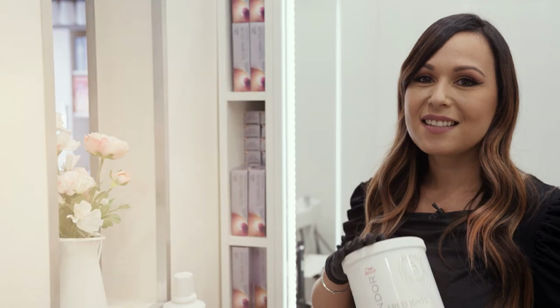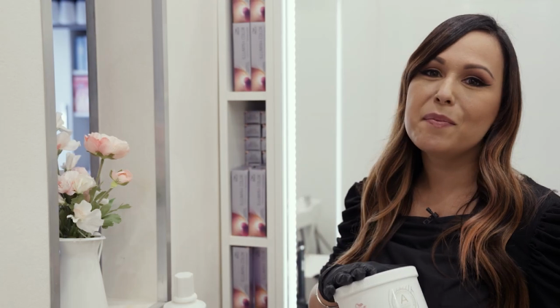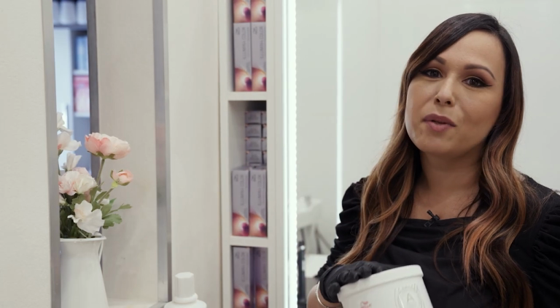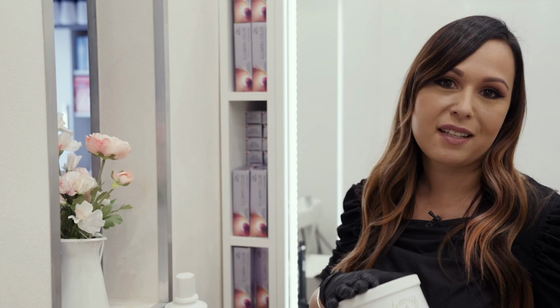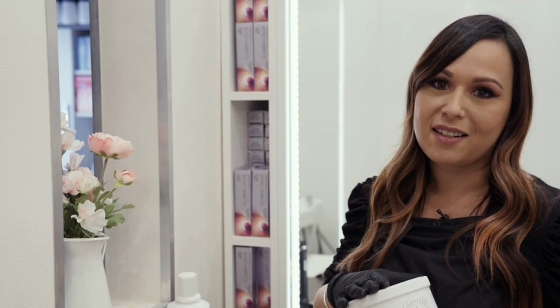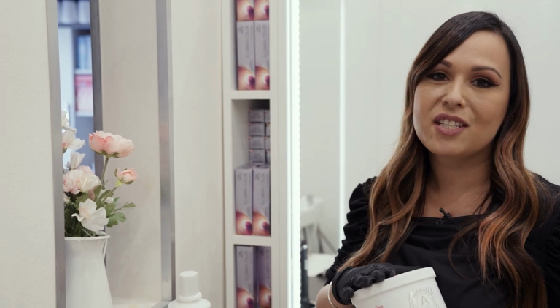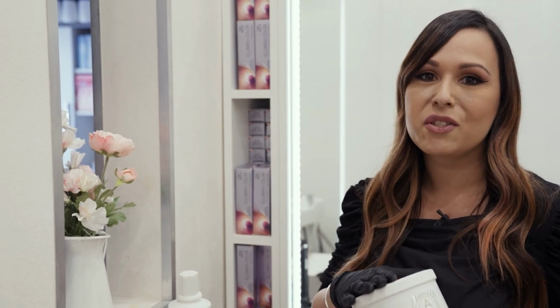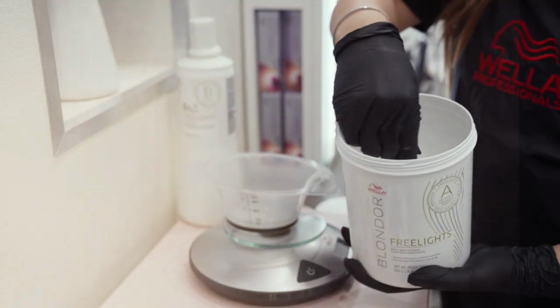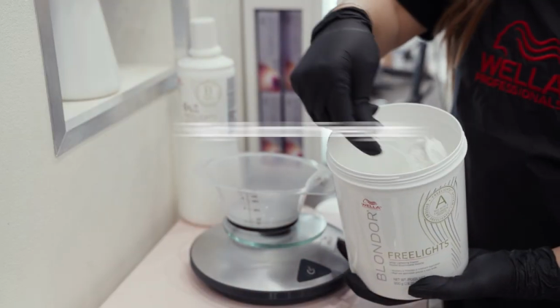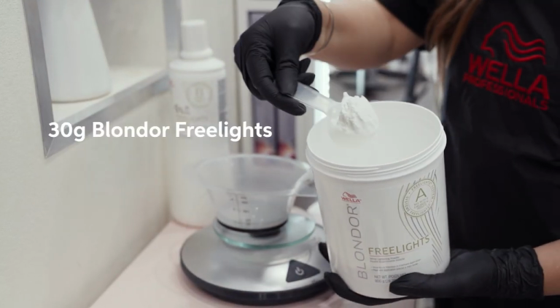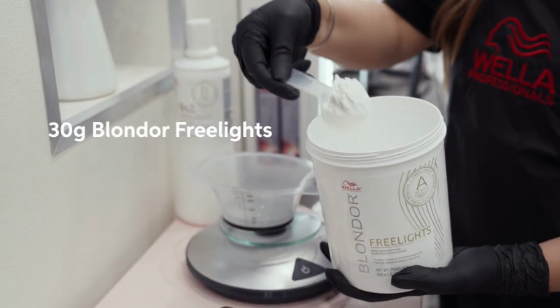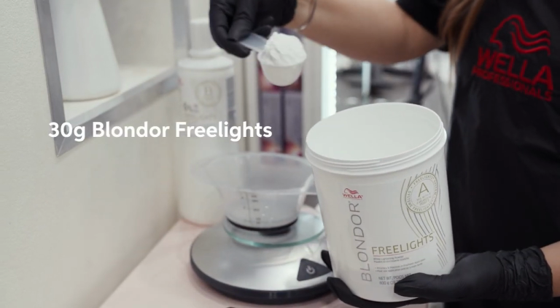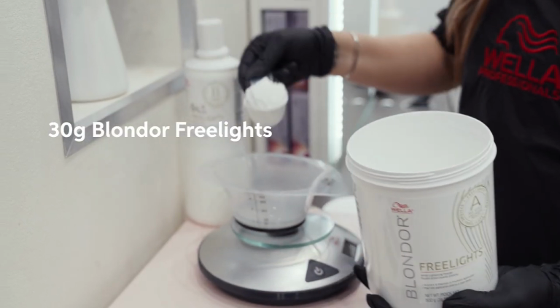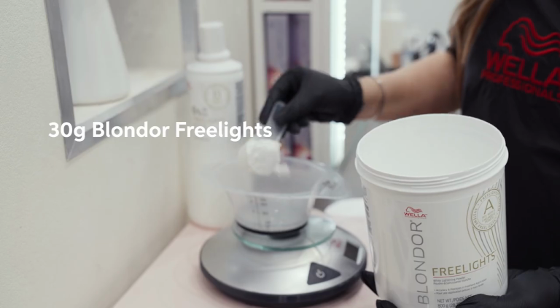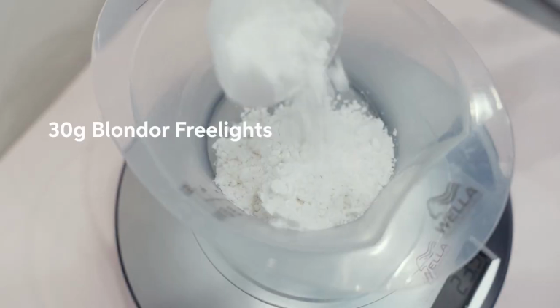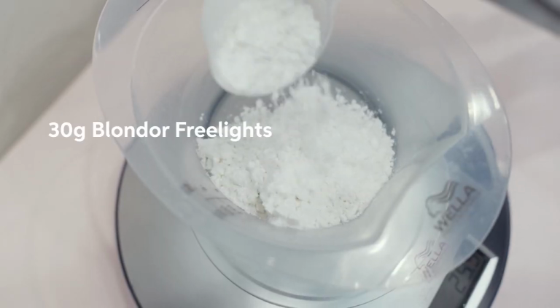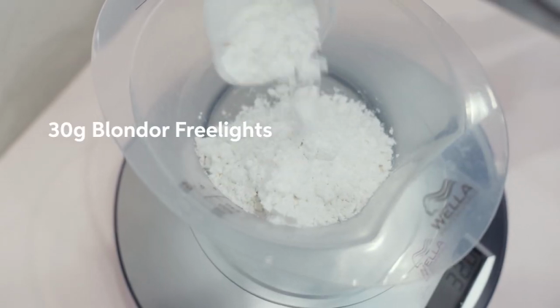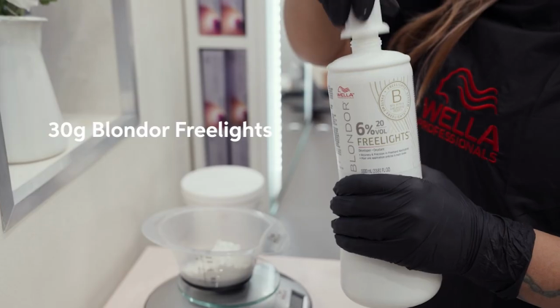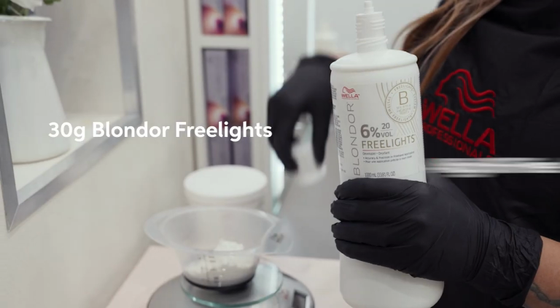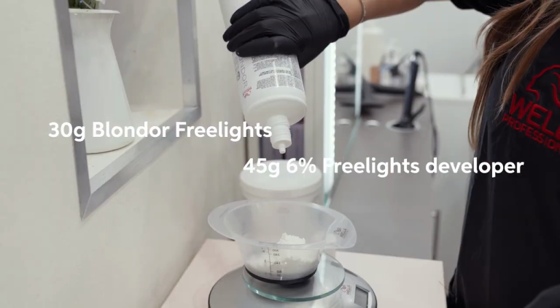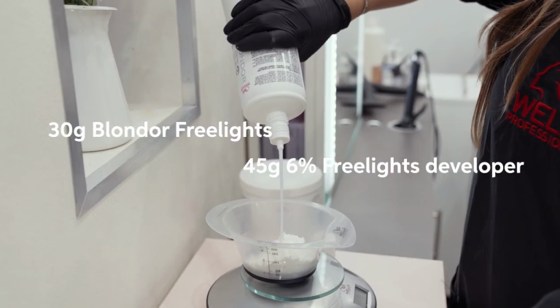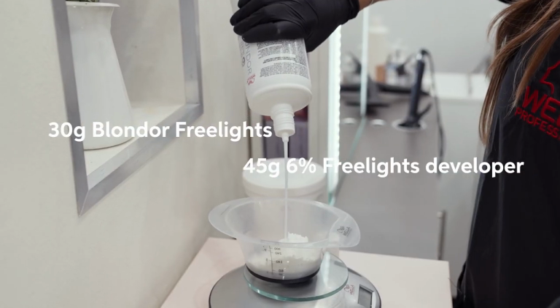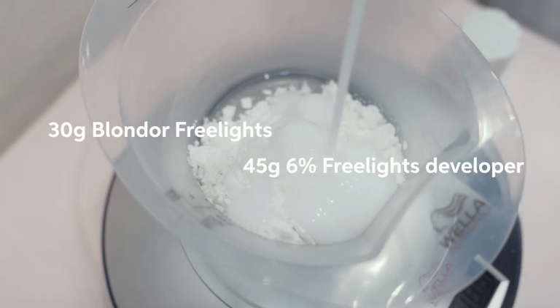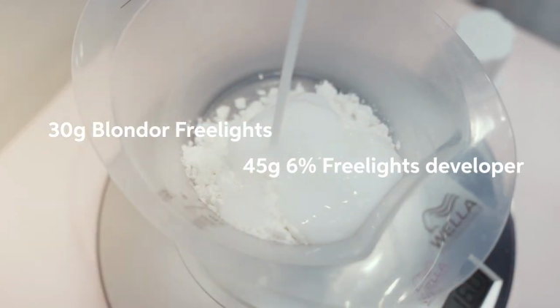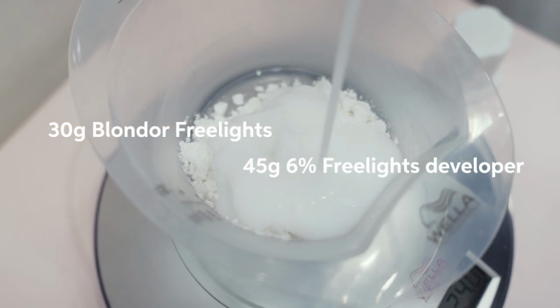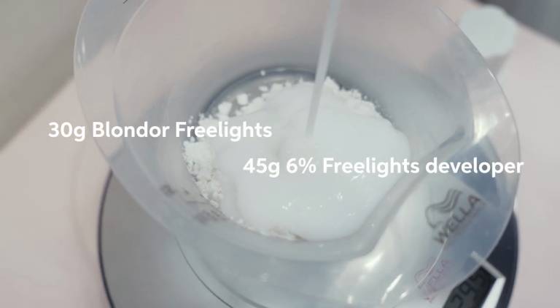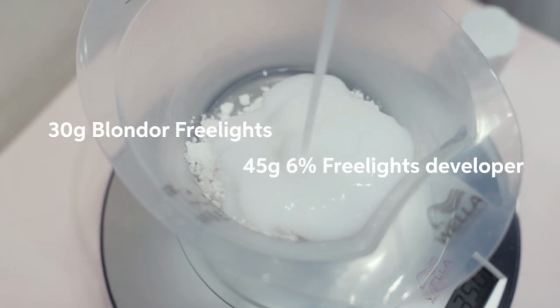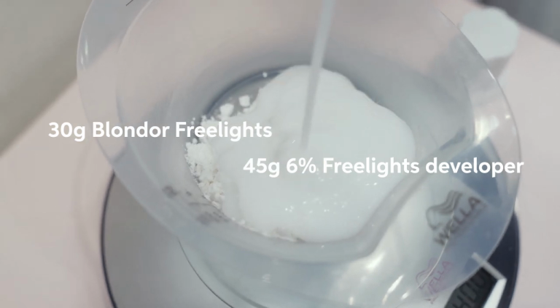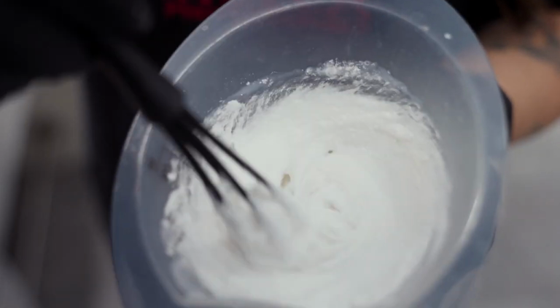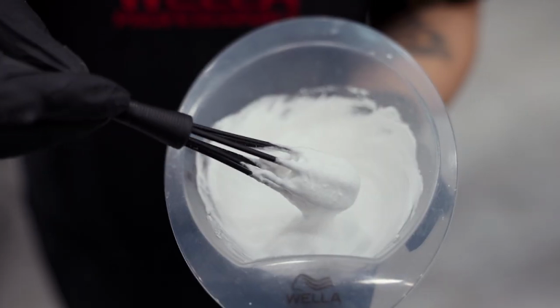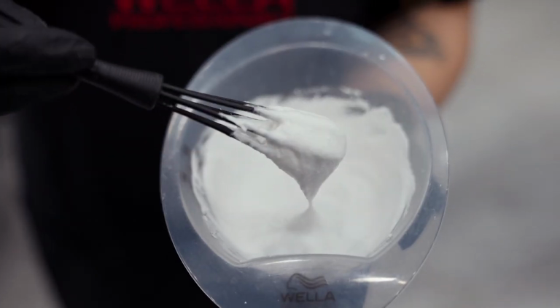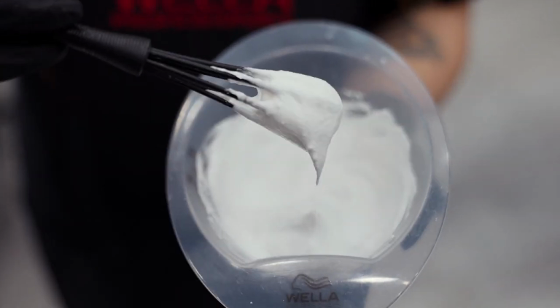Today I'm going to be using Blonder Free Lights on Sarah. She's a natural level seven, so her hair lifts very quickly. I'm going to use 20 volume of the dedicated developer, and I'm so excited for you guys to see how beautifully this lightener spreads and the consistency of it. It's perfect to paint with.